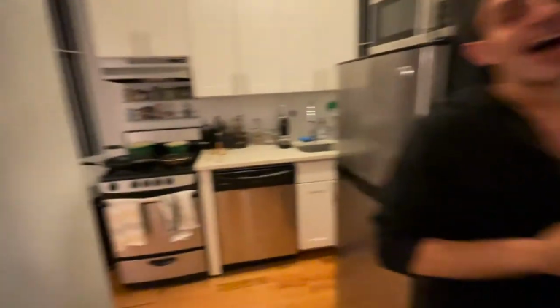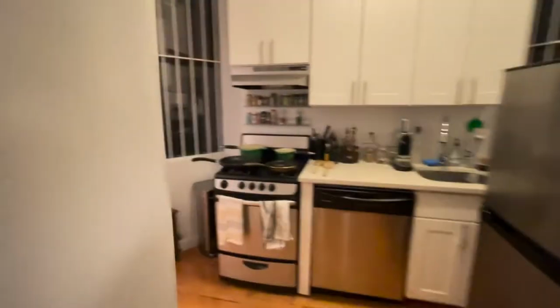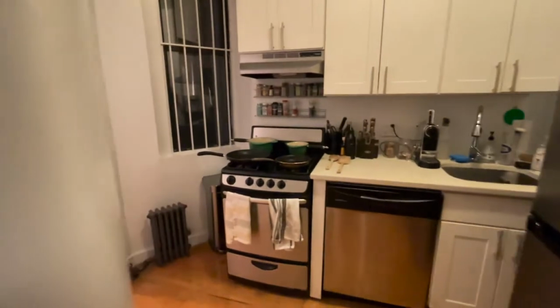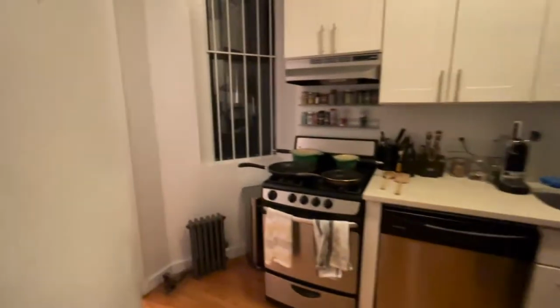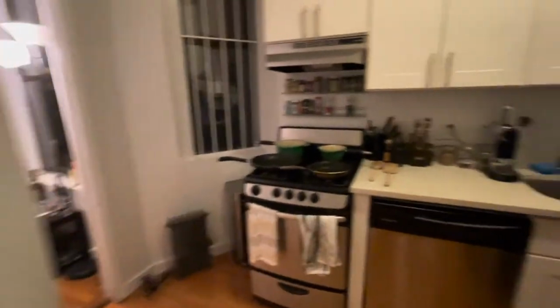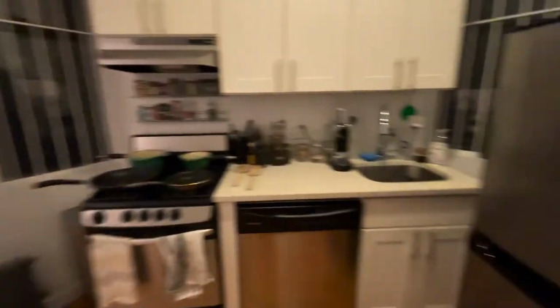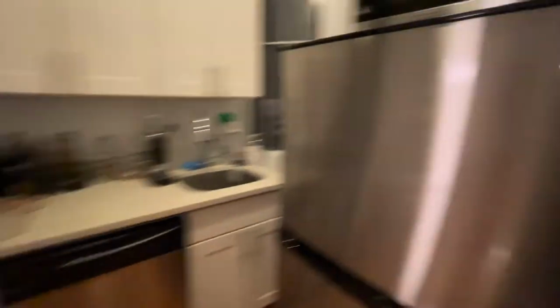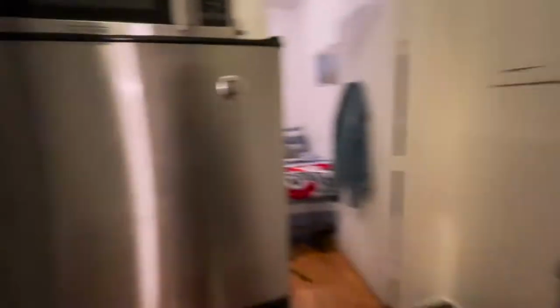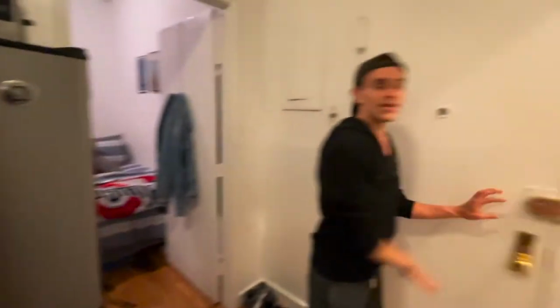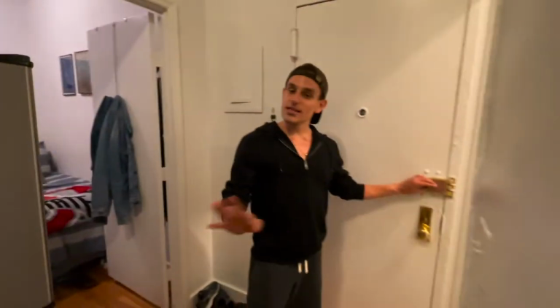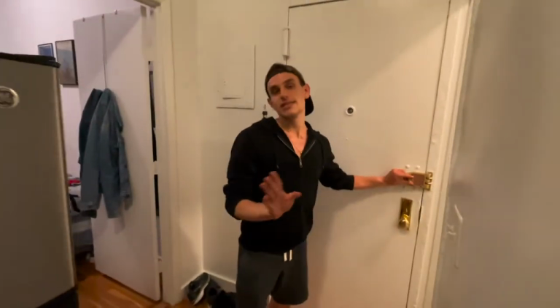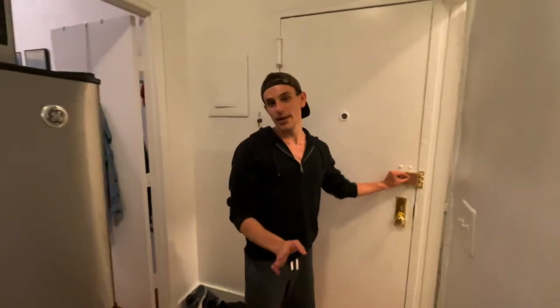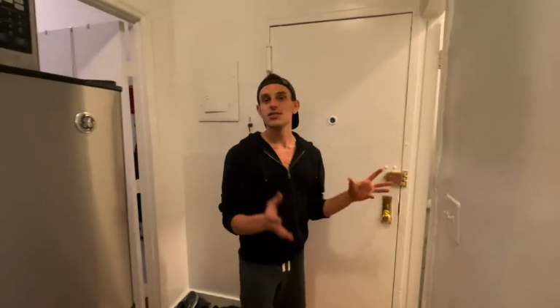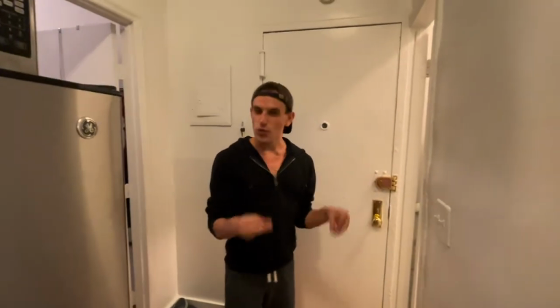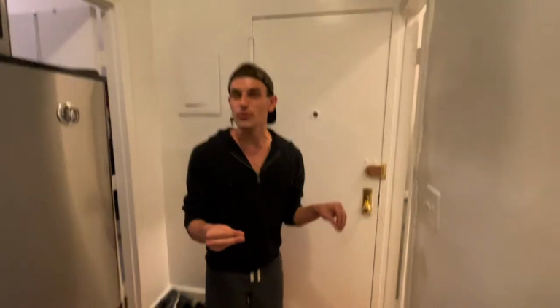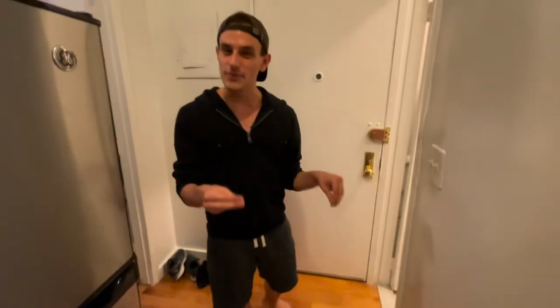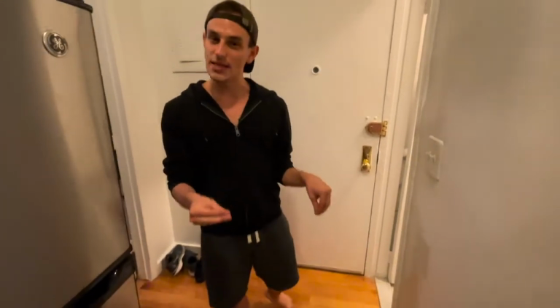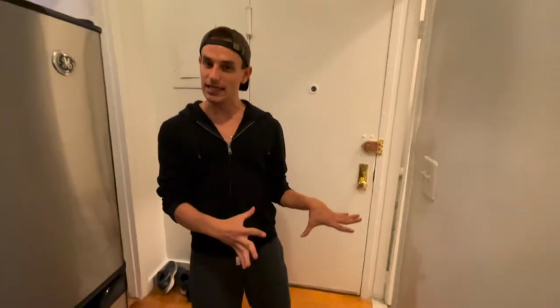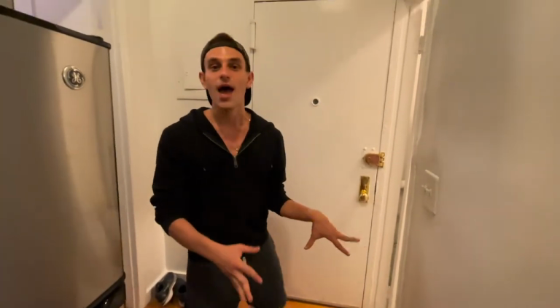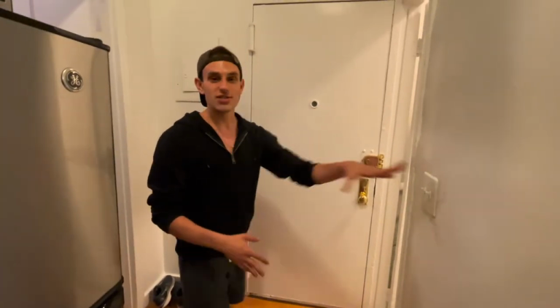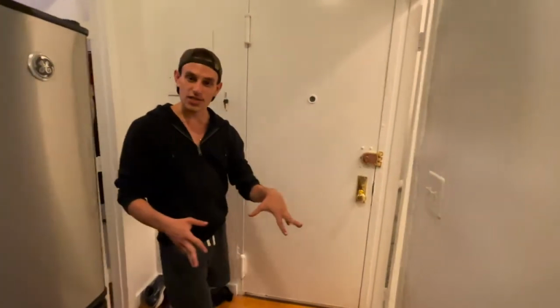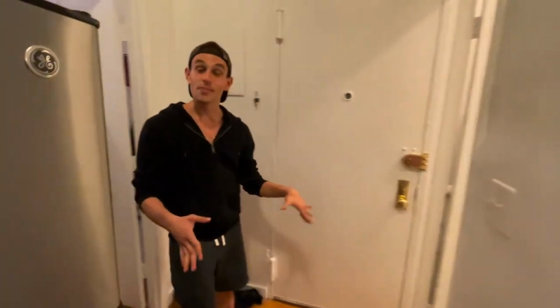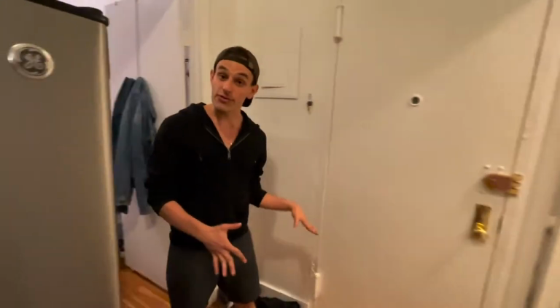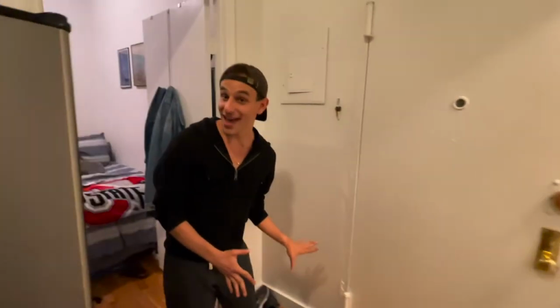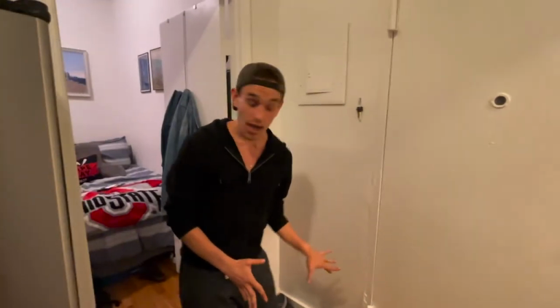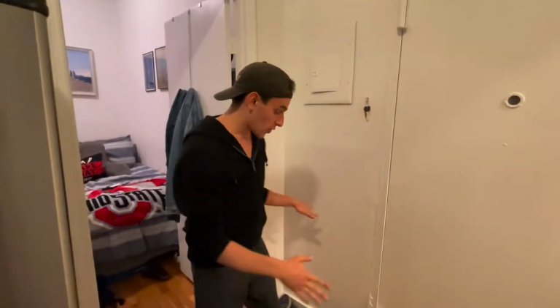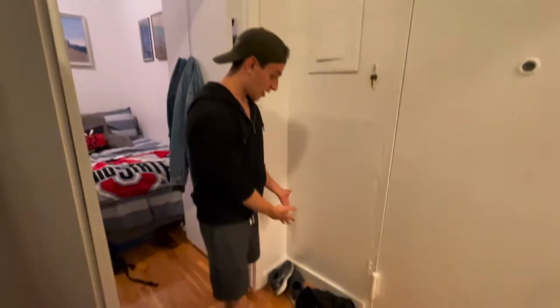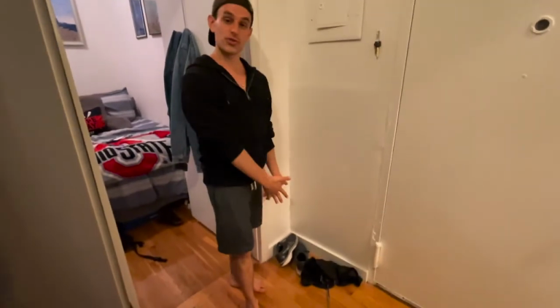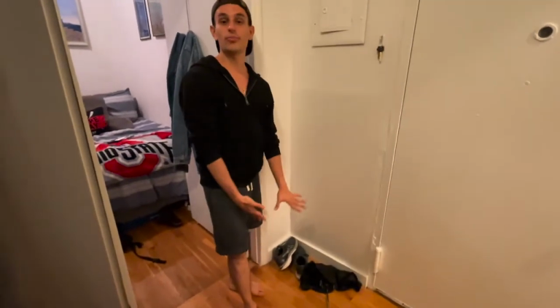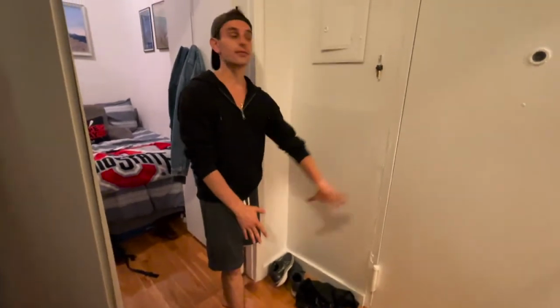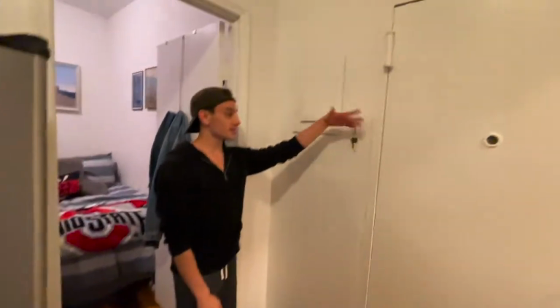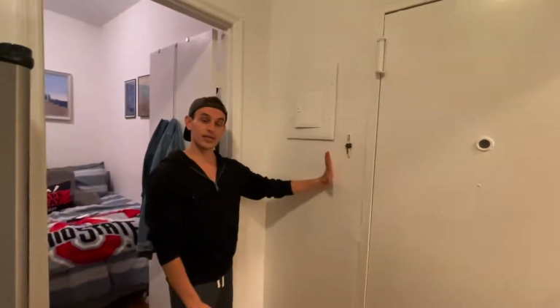As you step into the first hallway — welcome. It's really tight but it's doable and it really keeps our space clean. As we walk this way into the back foyer, we have a pair of shoes, an umbrella, and some lovely keys.